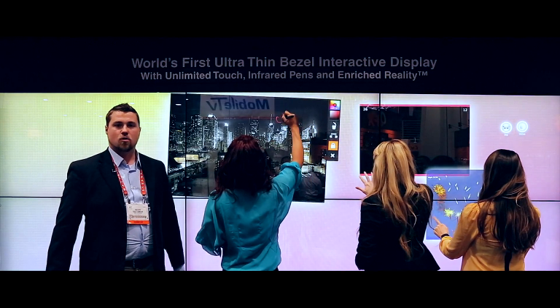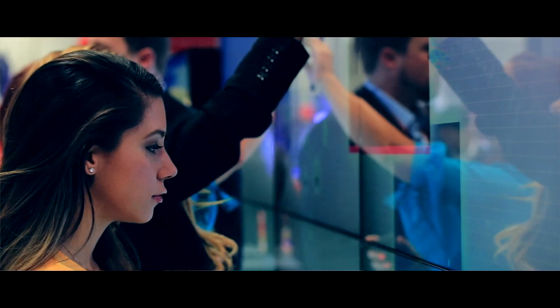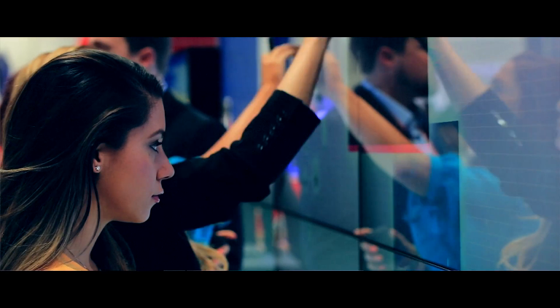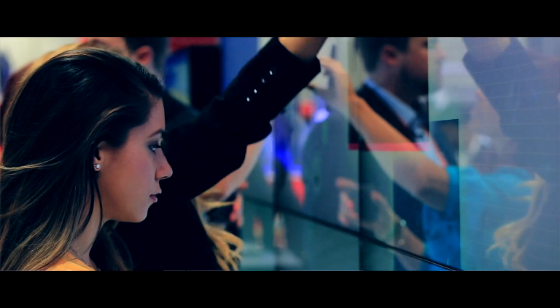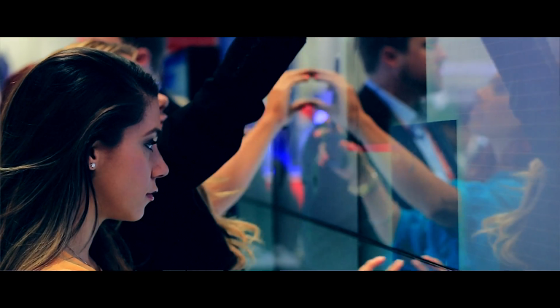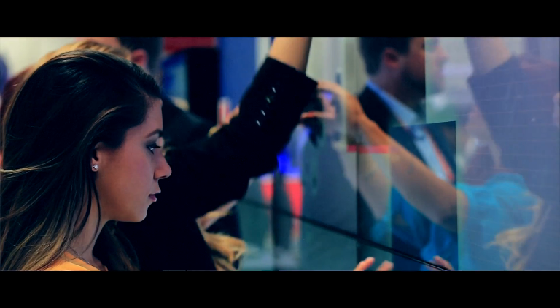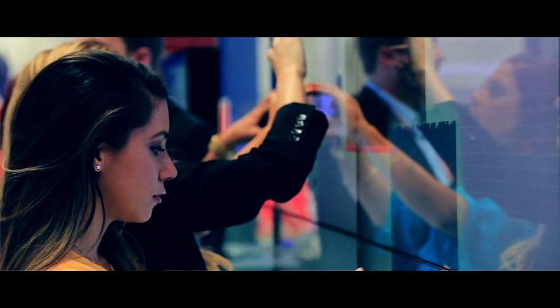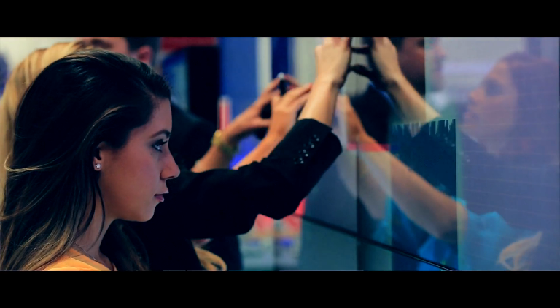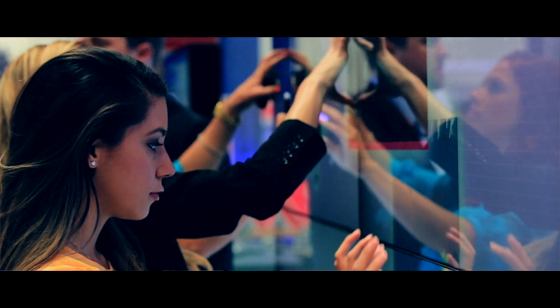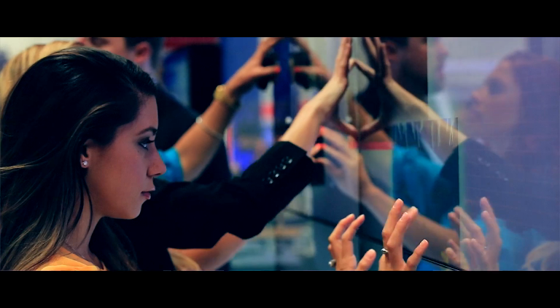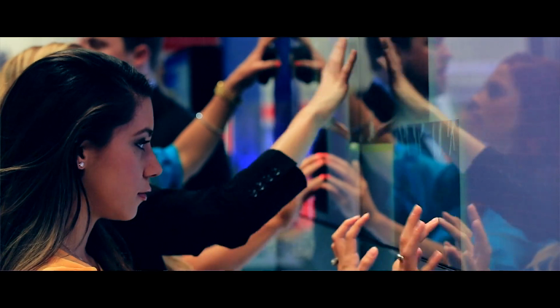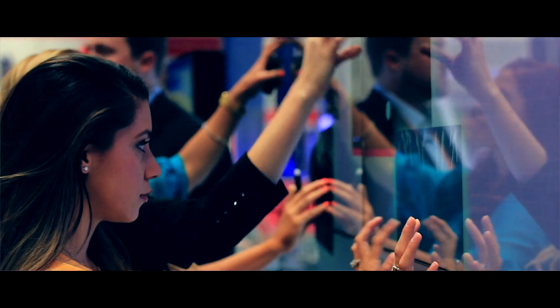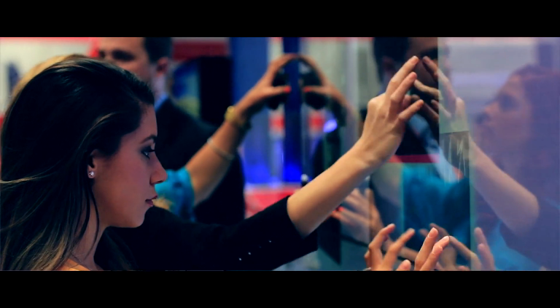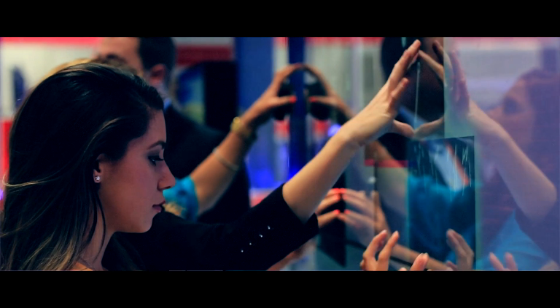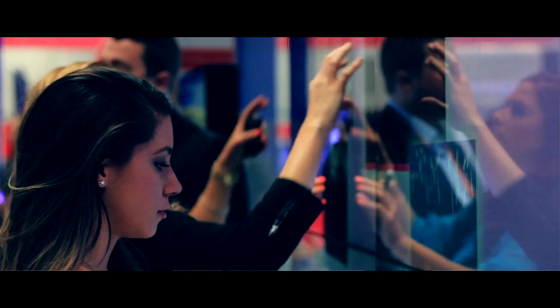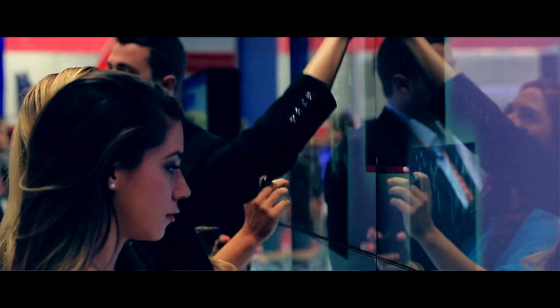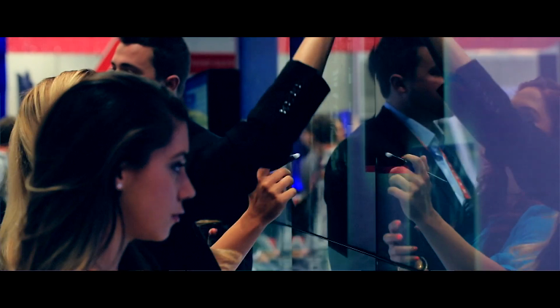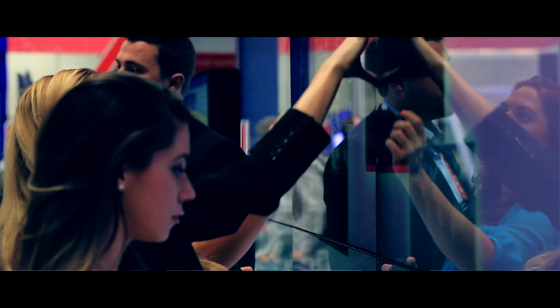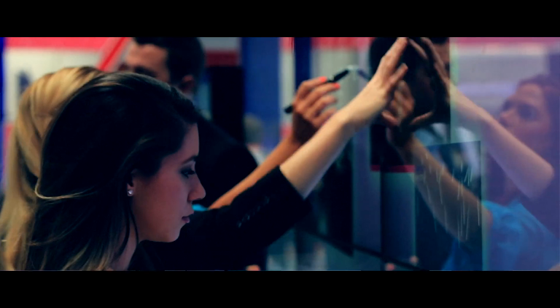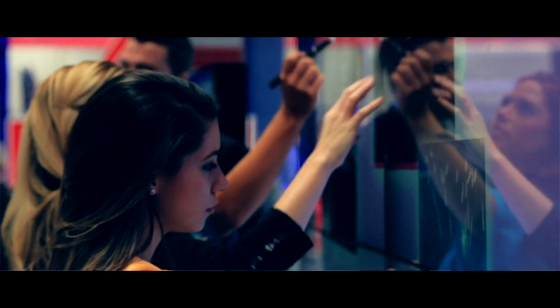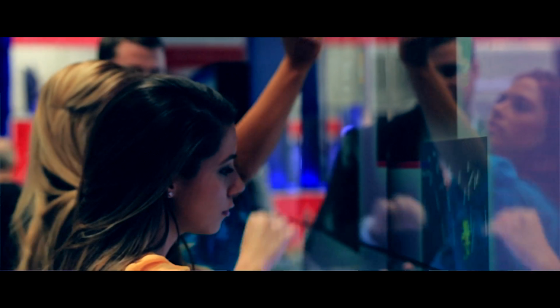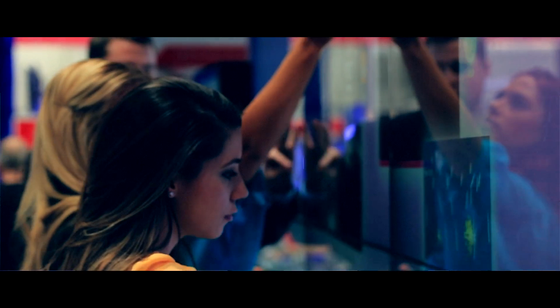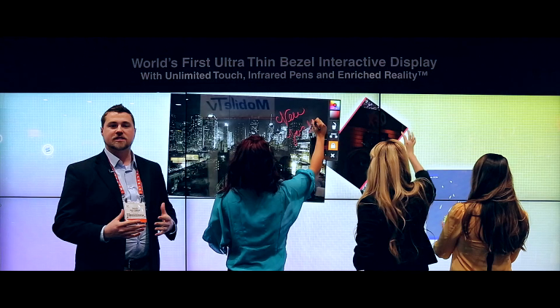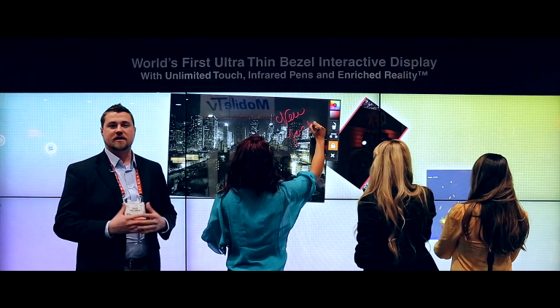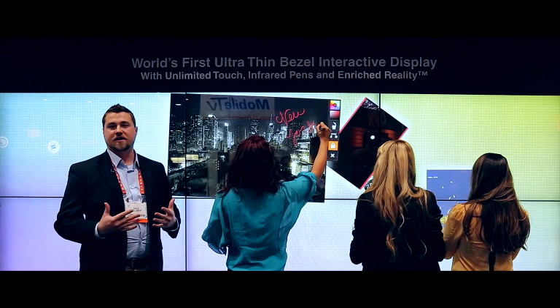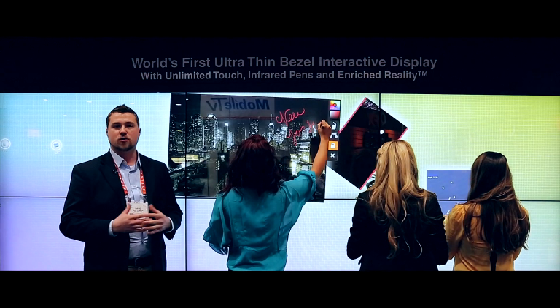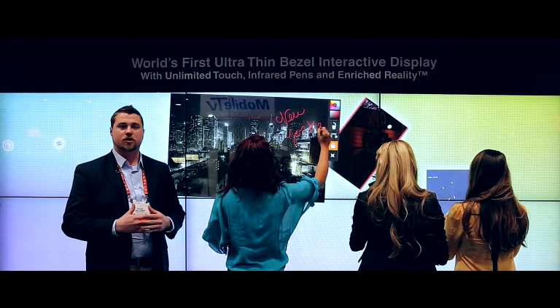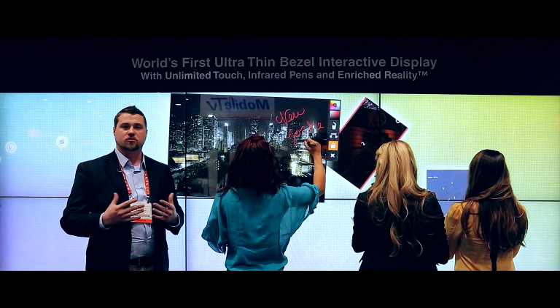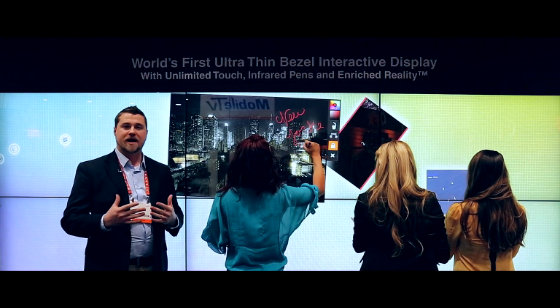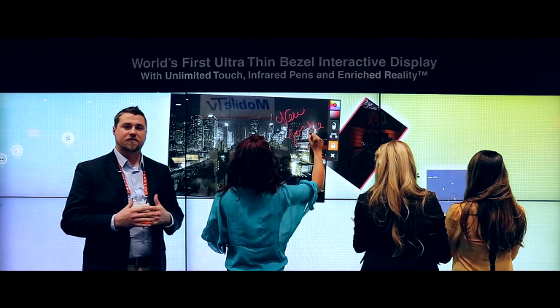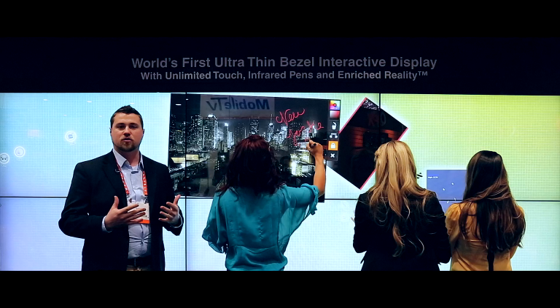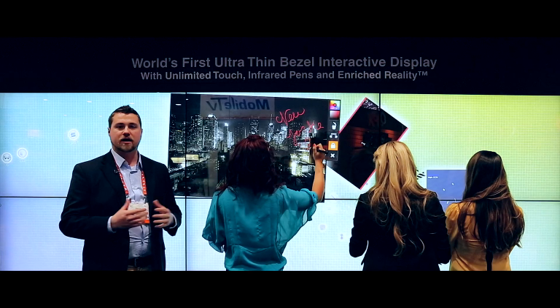We also recognize different types of tracking and touch input. We can demonstrate IR pens where you can annotate on images and videos. You can also paint with it if you'd like.